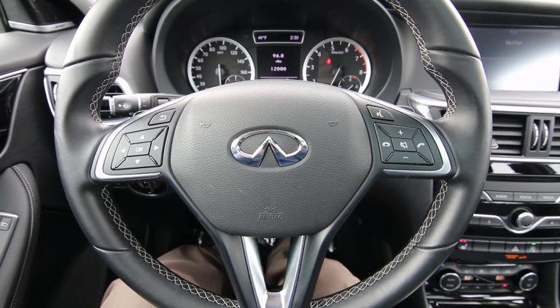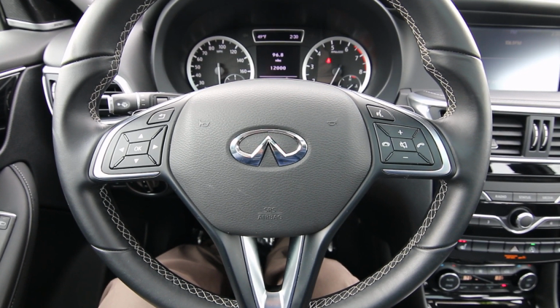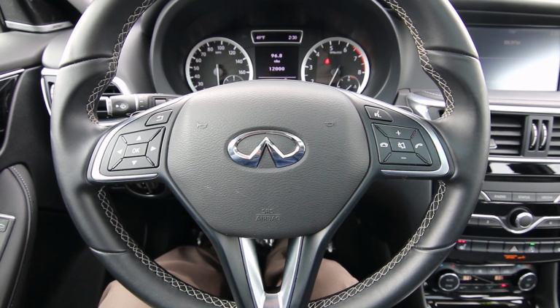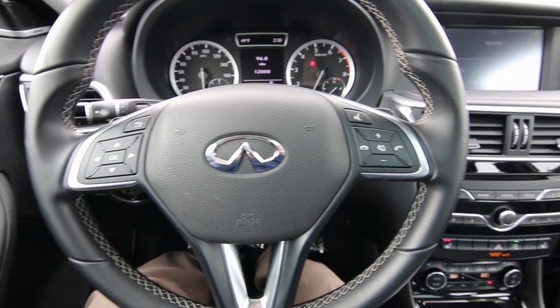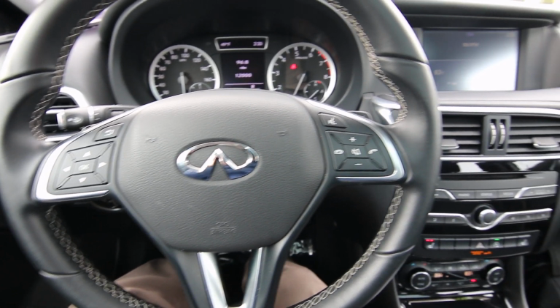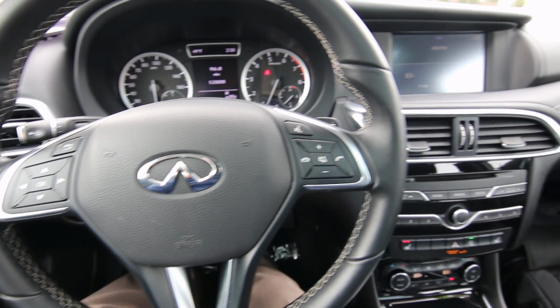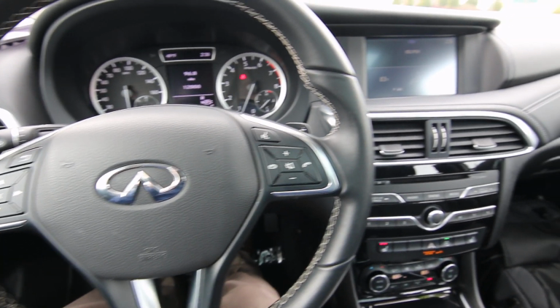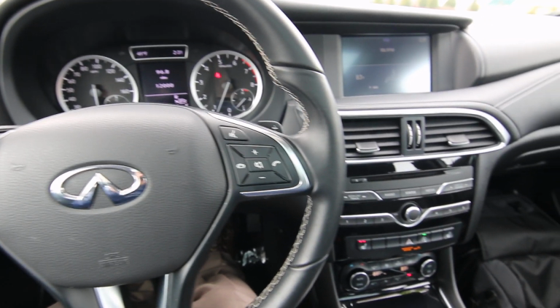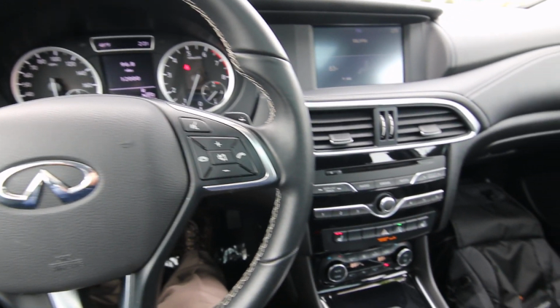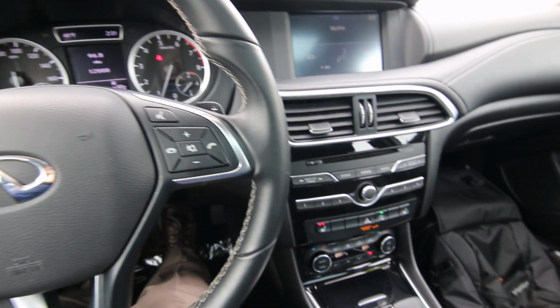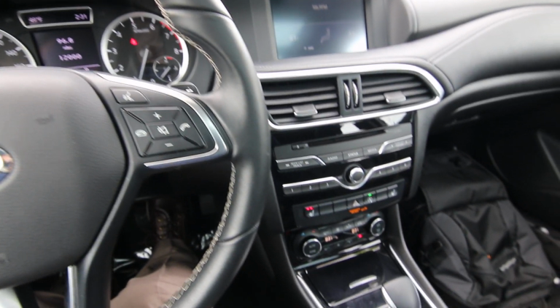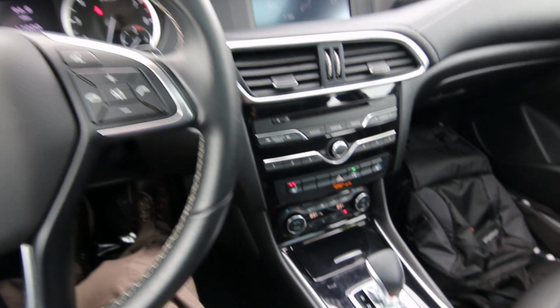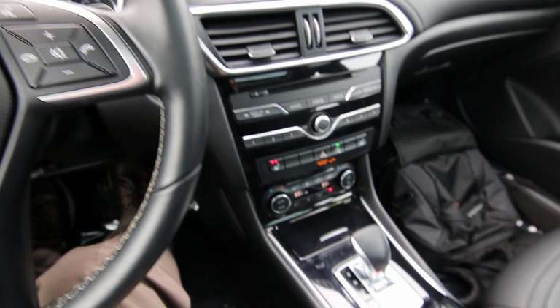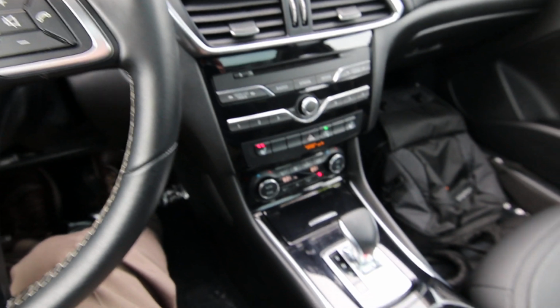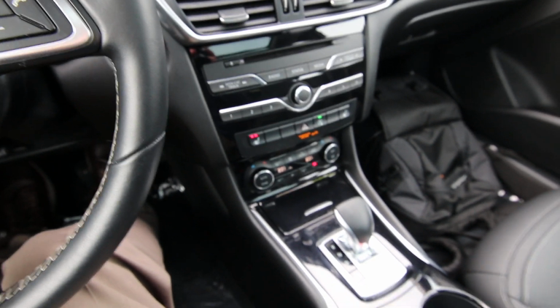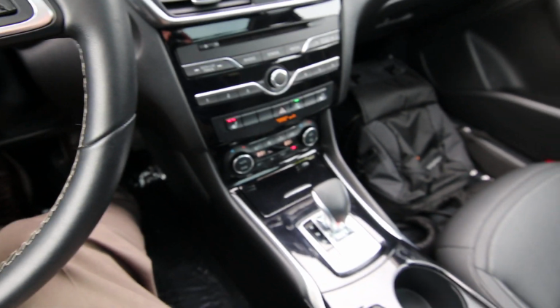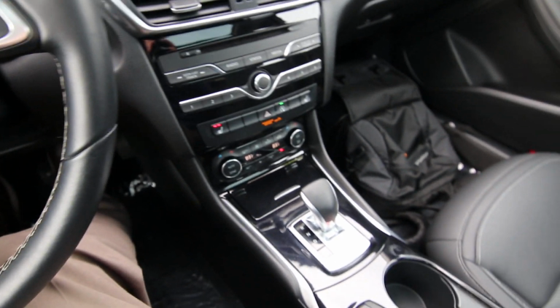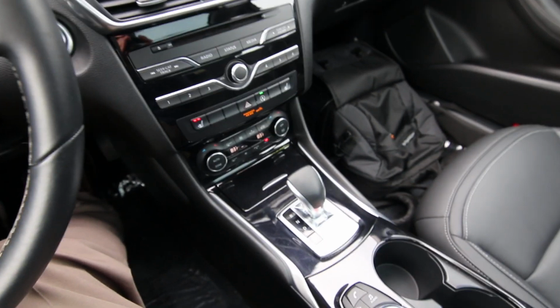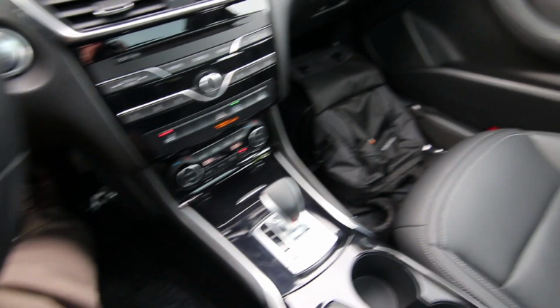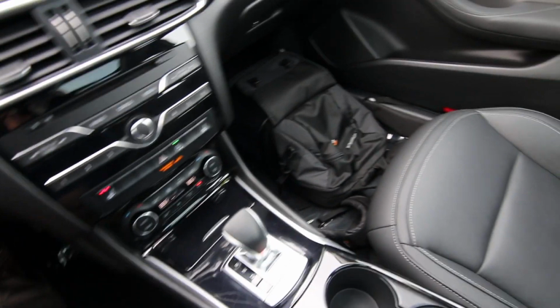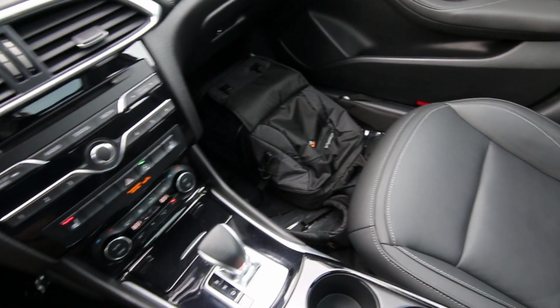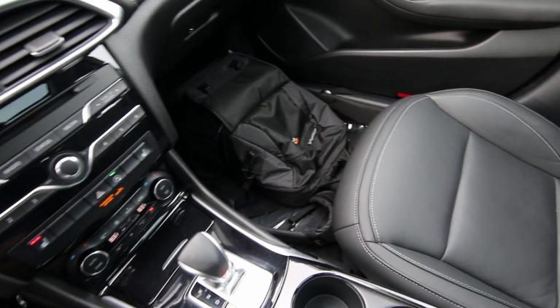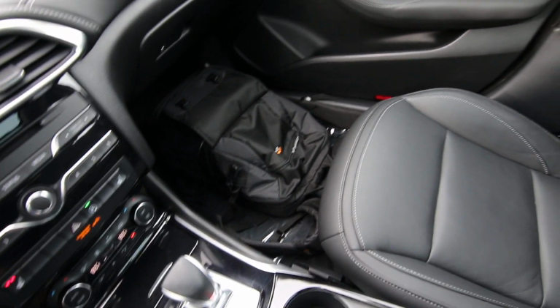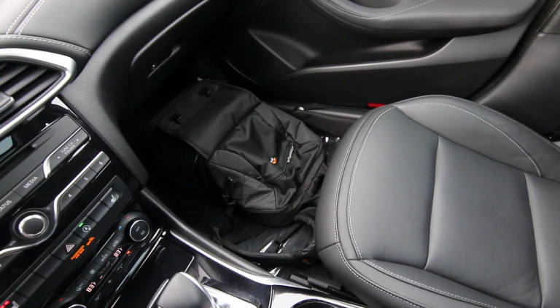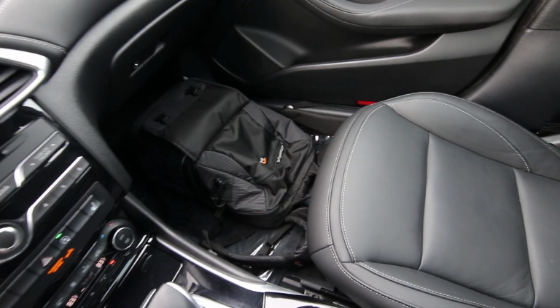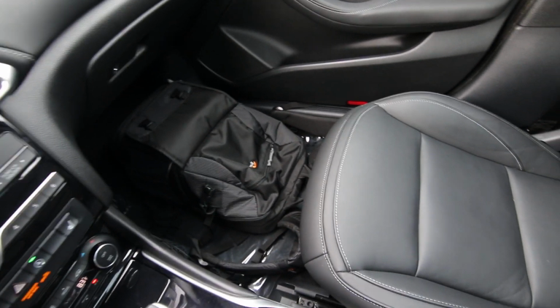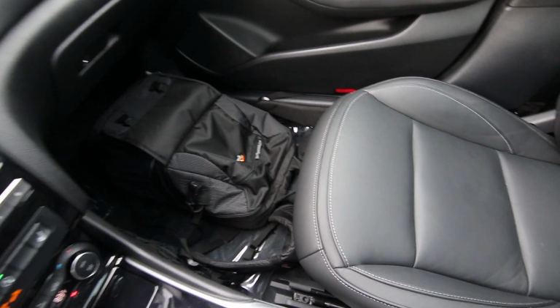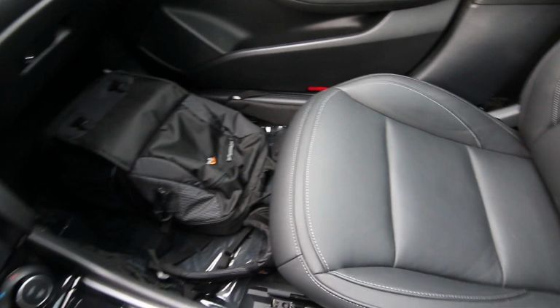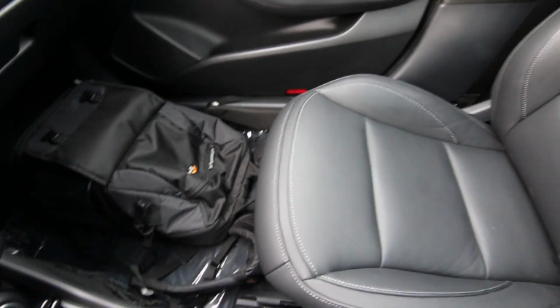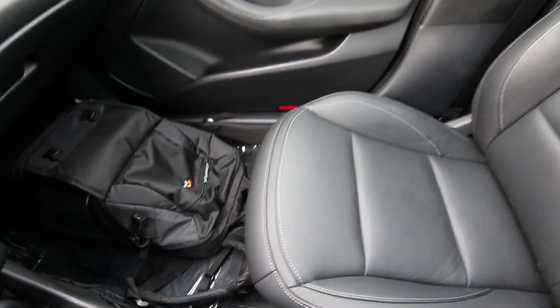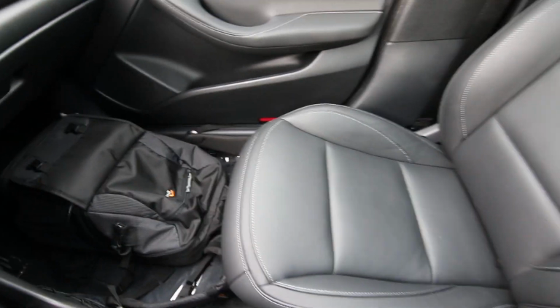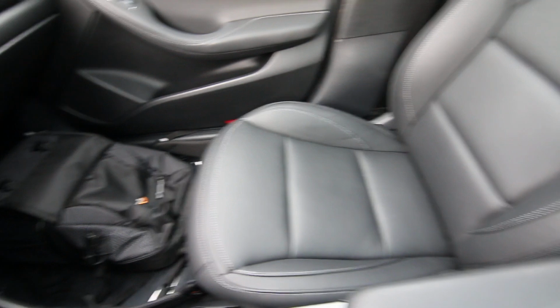Hello, Joe here from Infinity of Tacoma. Today I'm going to talk about this lovely 2018 Infiniti QX30 premium all-wheel drive that we have for sale.